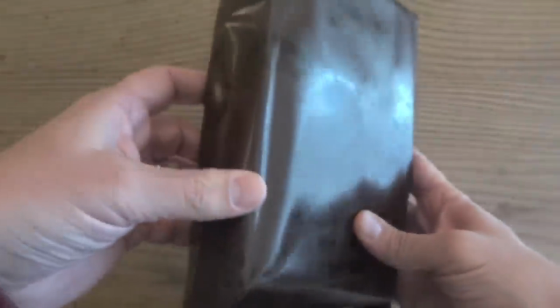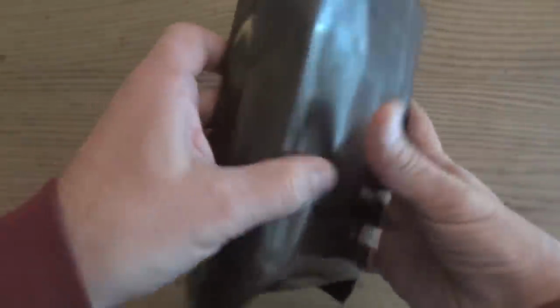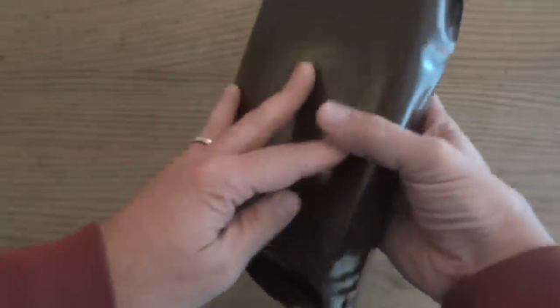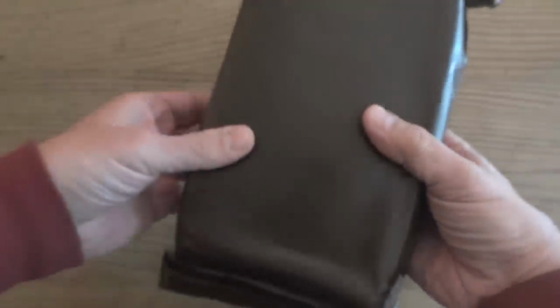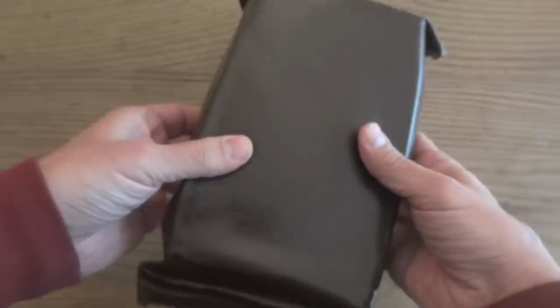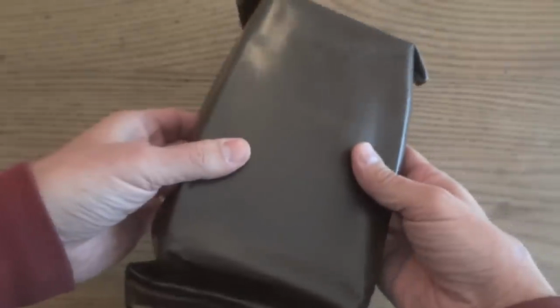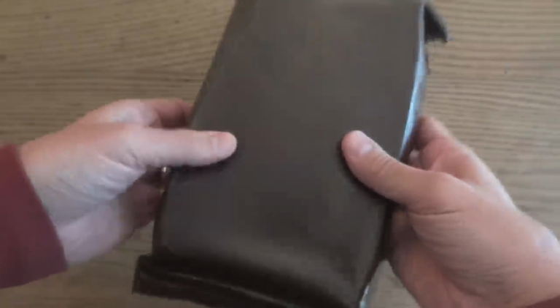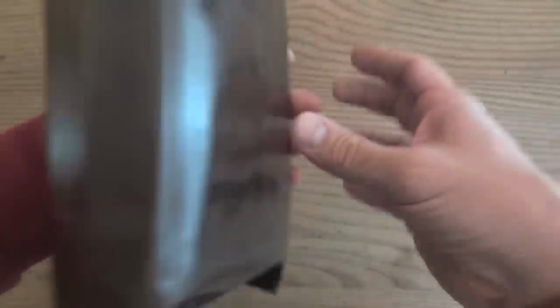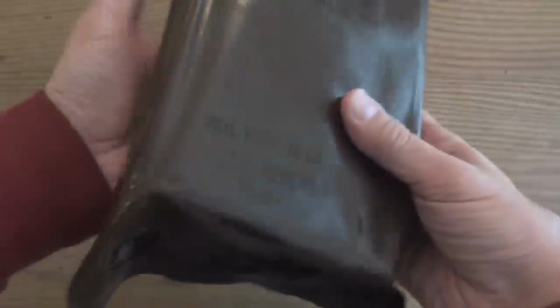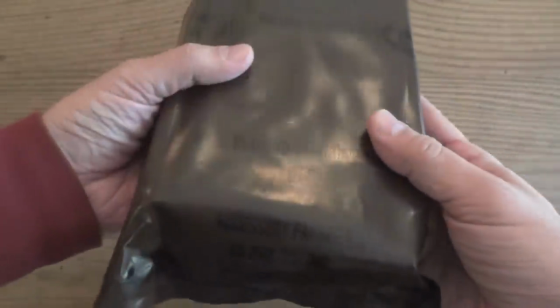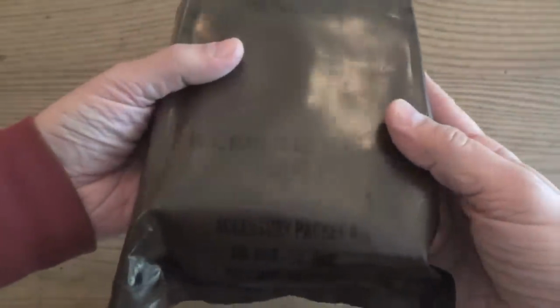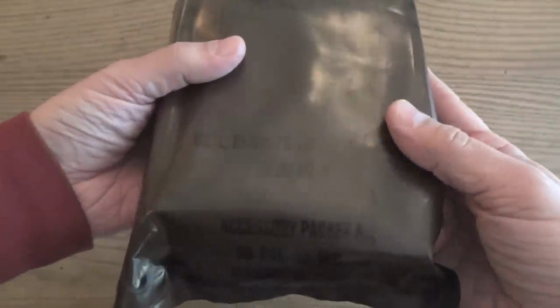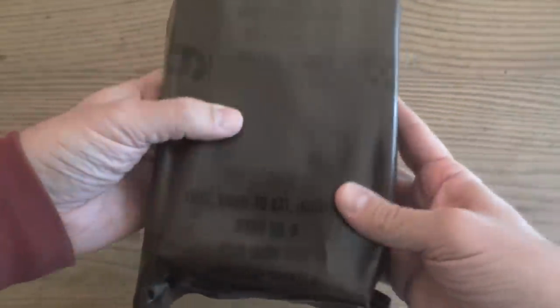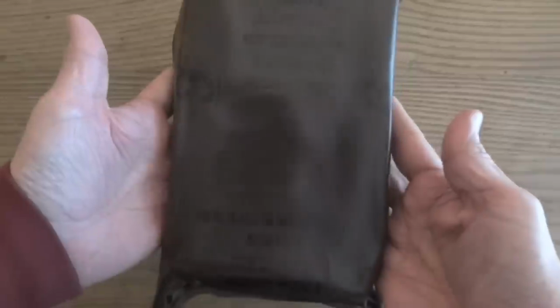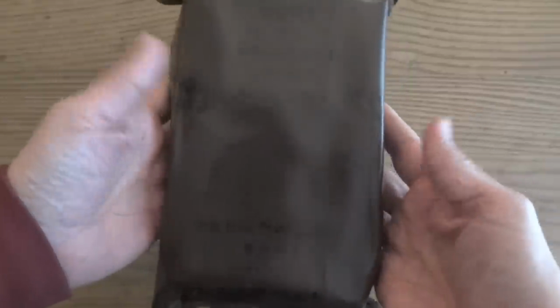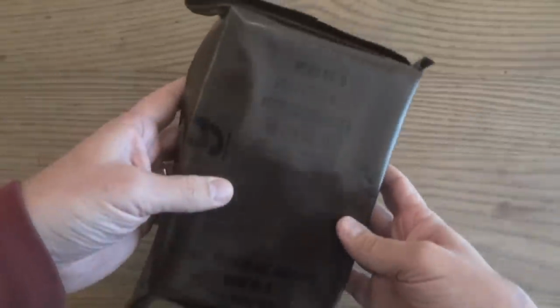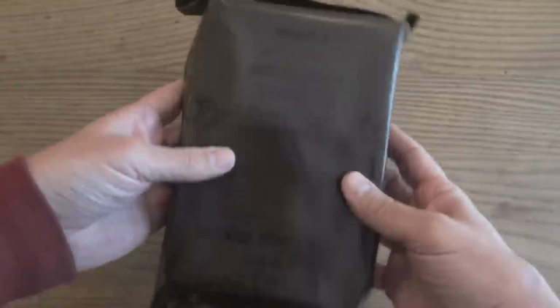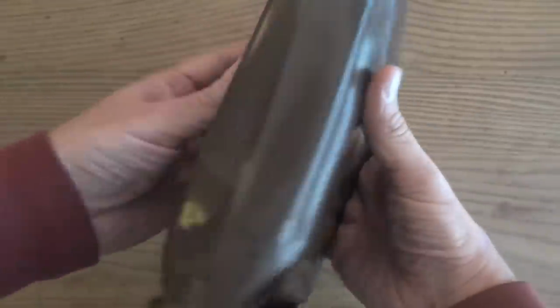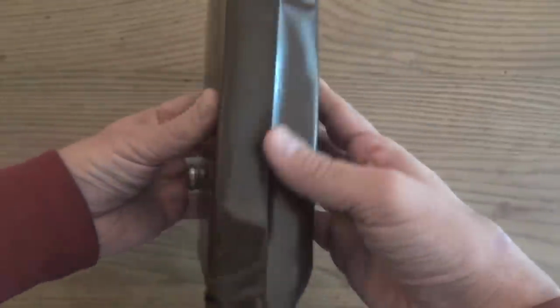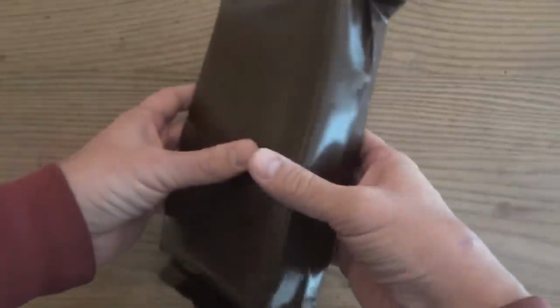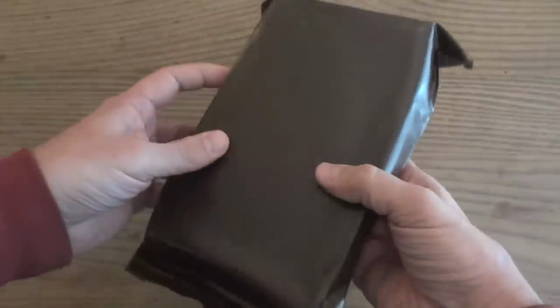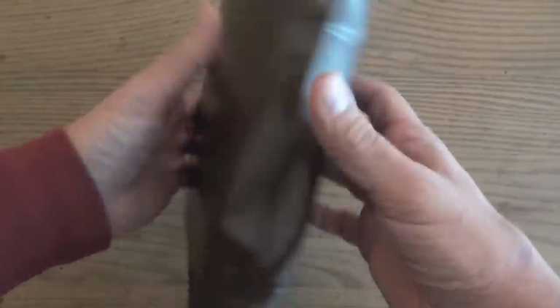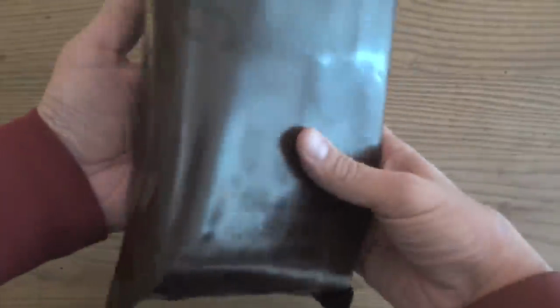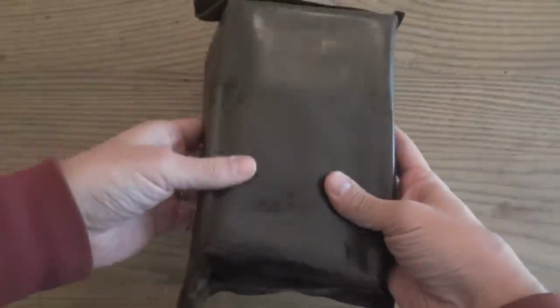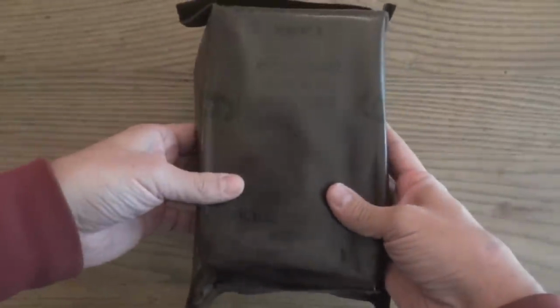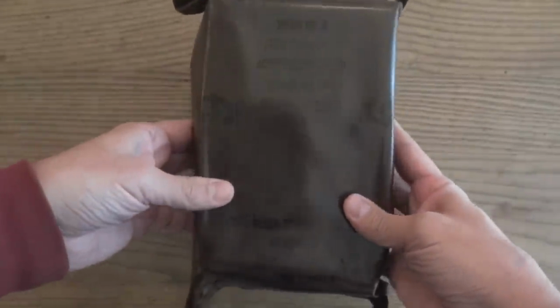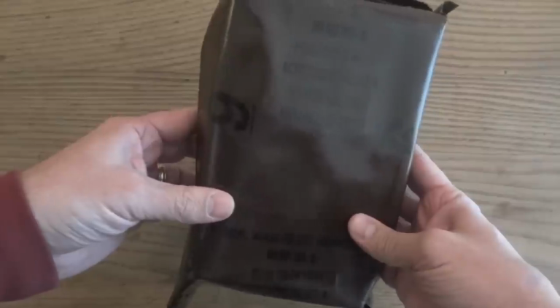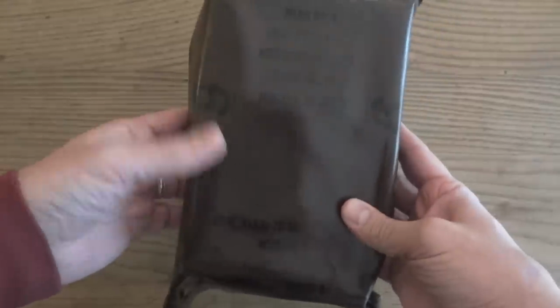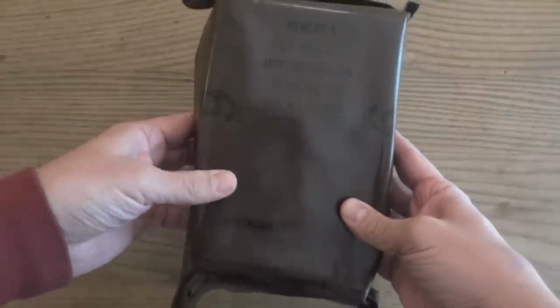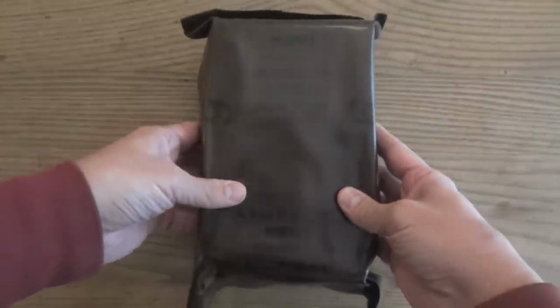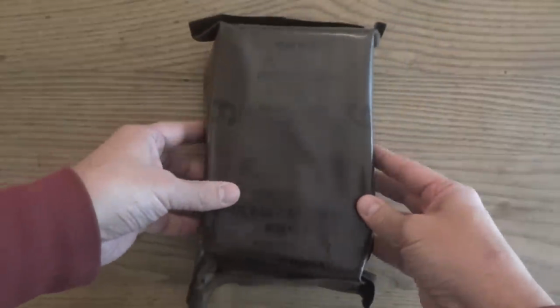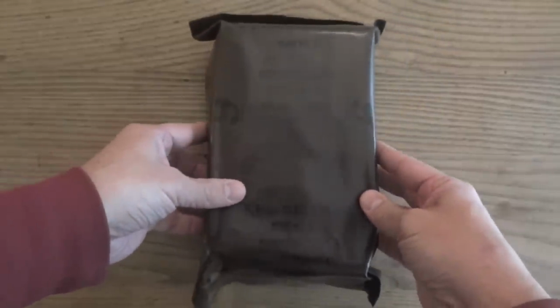This one appears to be in really good shape. I'm kind of hoping that this is going to be edible. I've actually never had the pork chow mein menu before, so if it is edible, that'll be a bonus. But it looks like it was stored pretty well. The last couple I got from Steve were more or less pretty edible, considering how old they were.